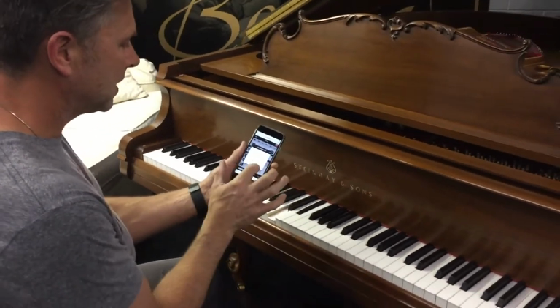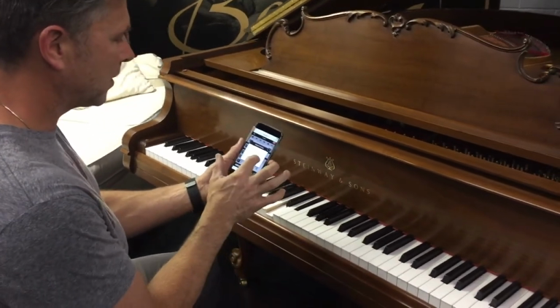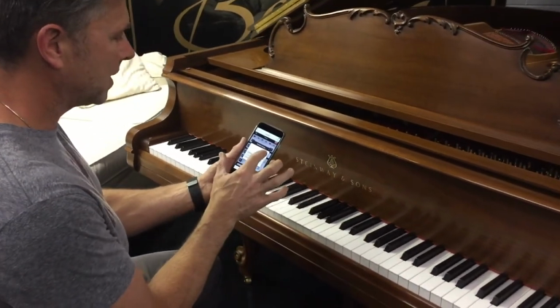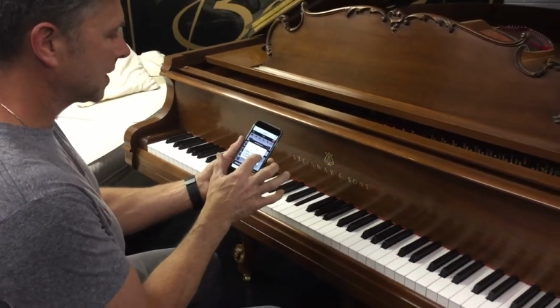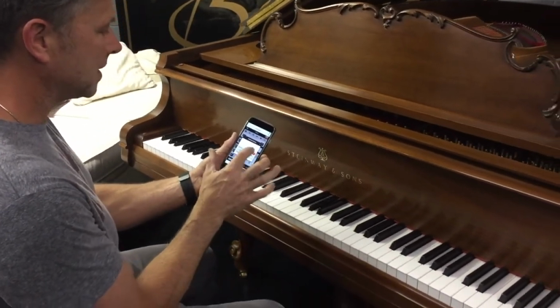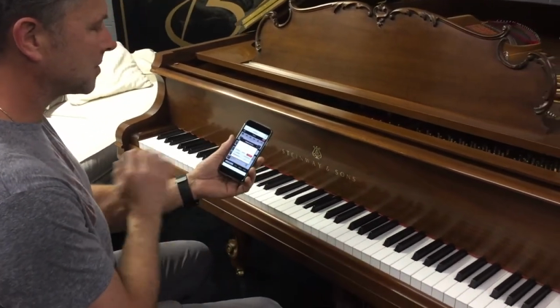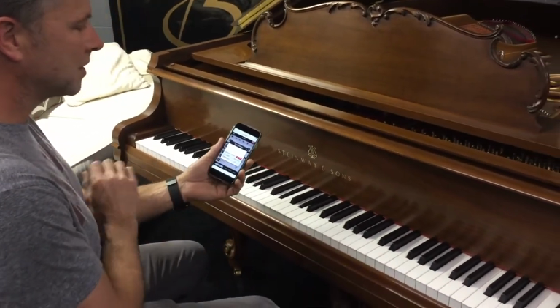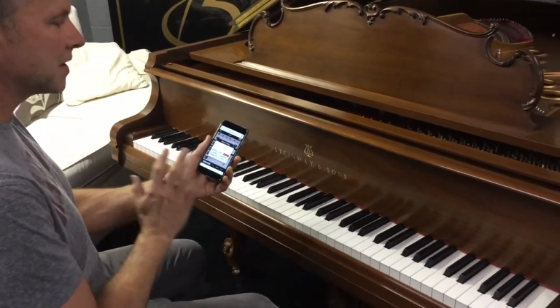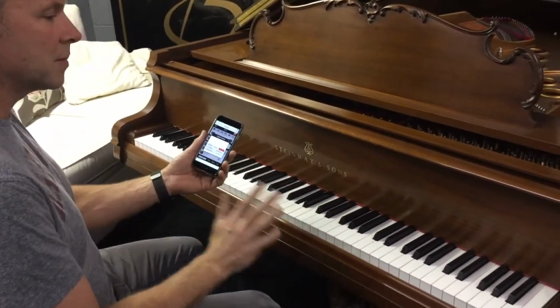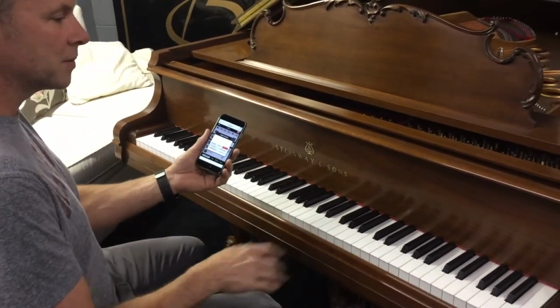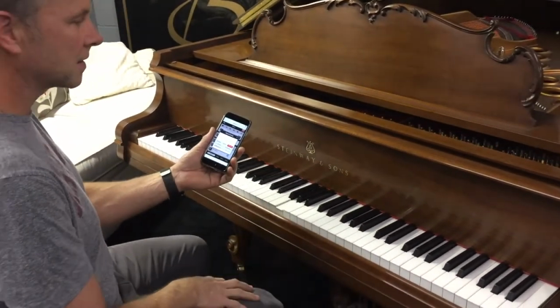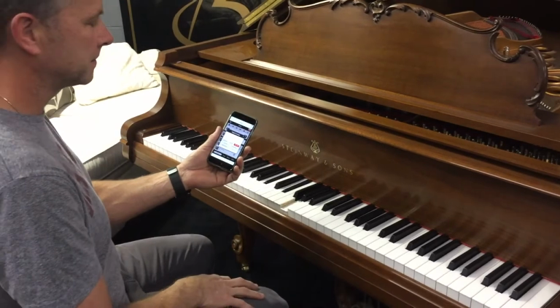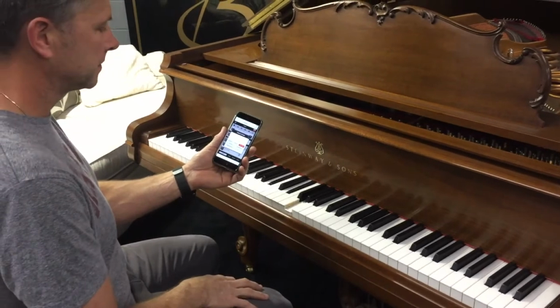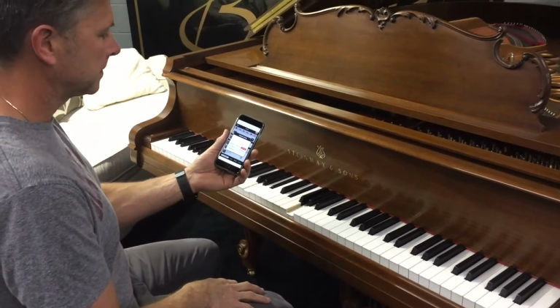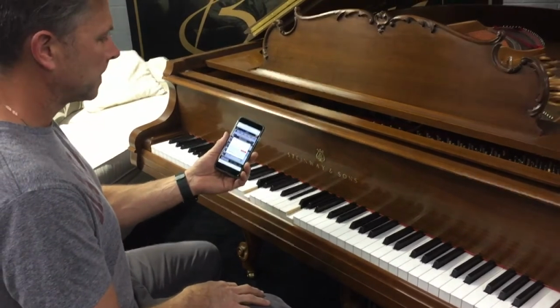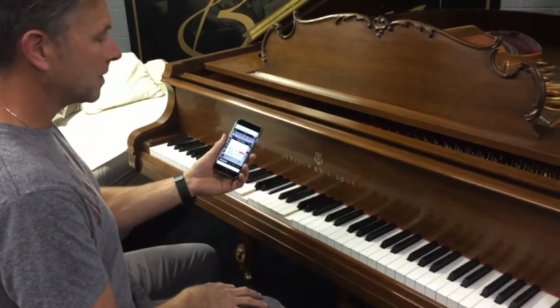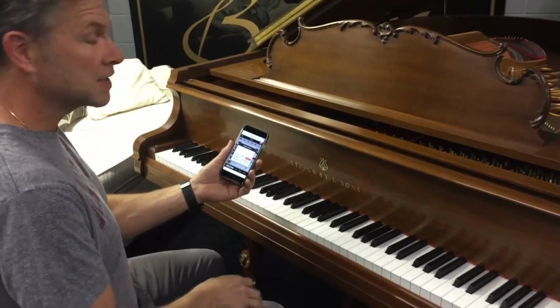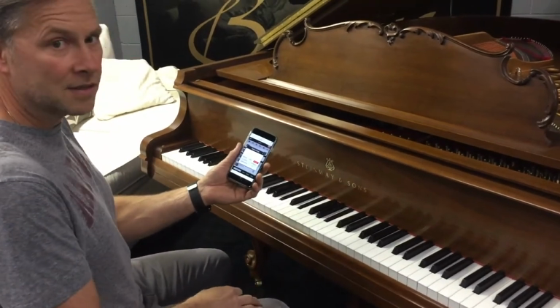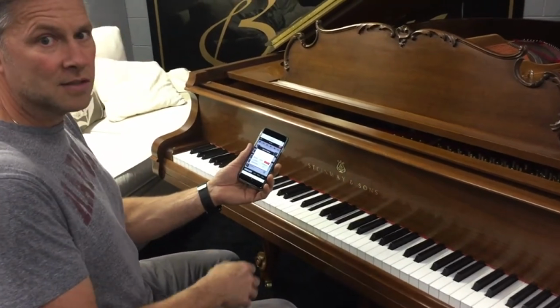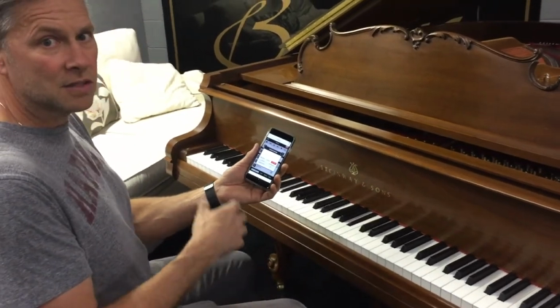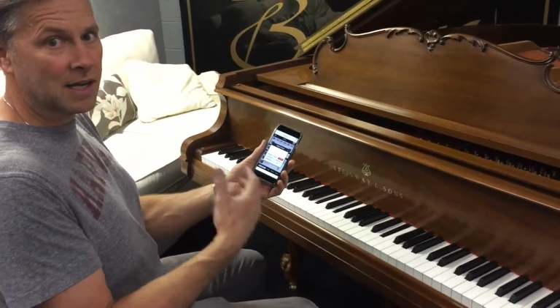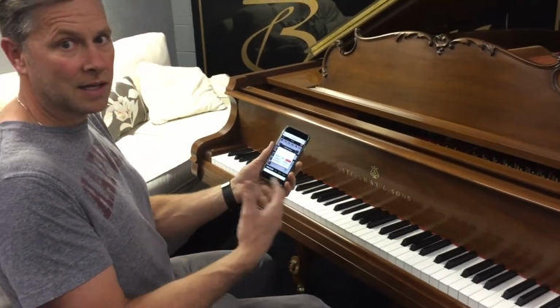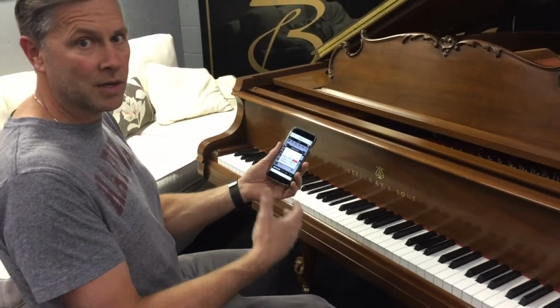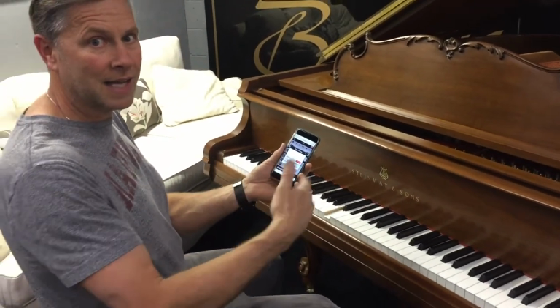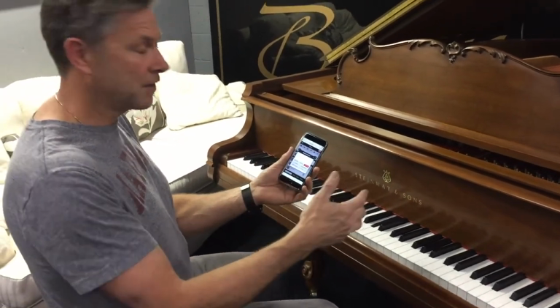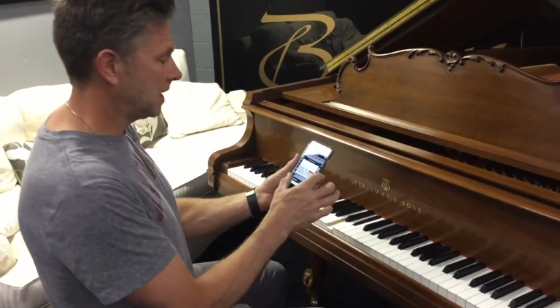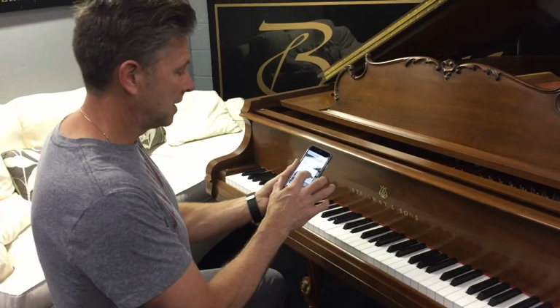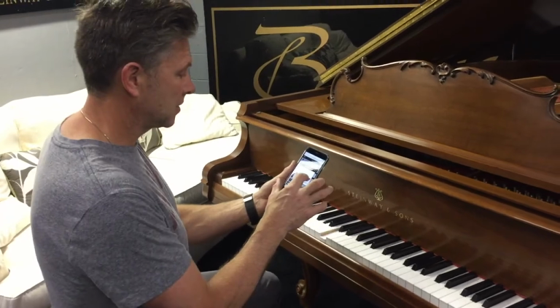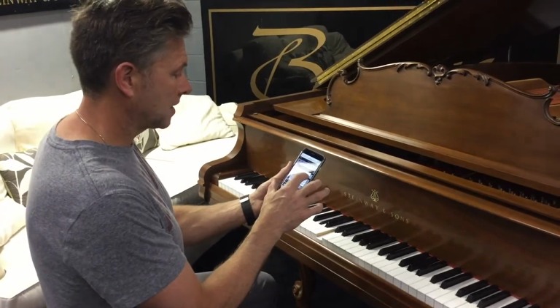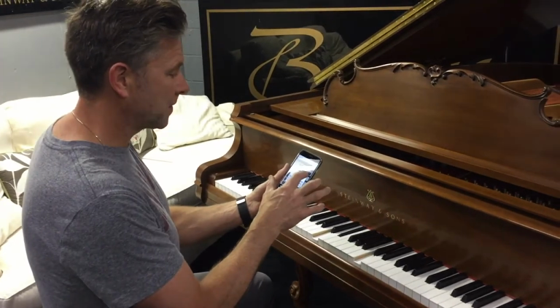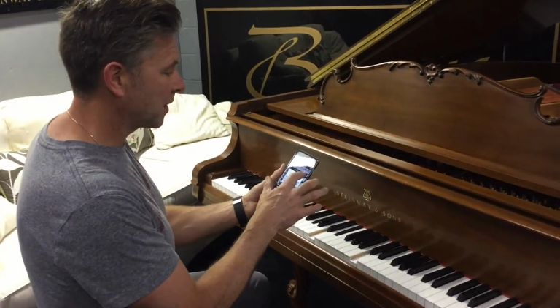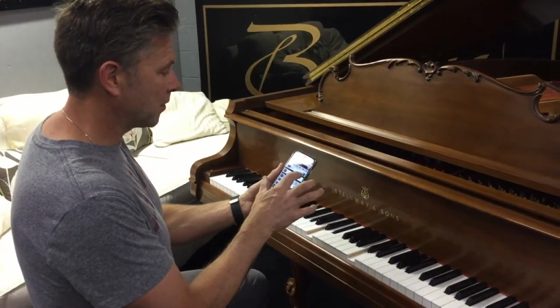If we don't want to hear Adele singing, just mute her and we just have the beautiful music. We have over 10,000 songs right now in our library and adding every day, so there's something for everyone.